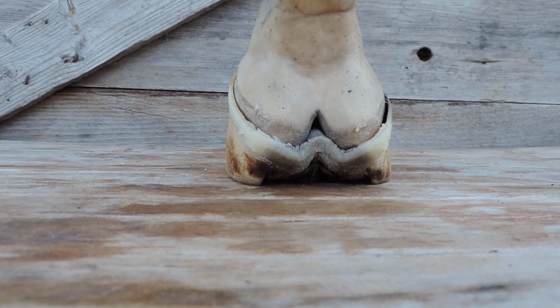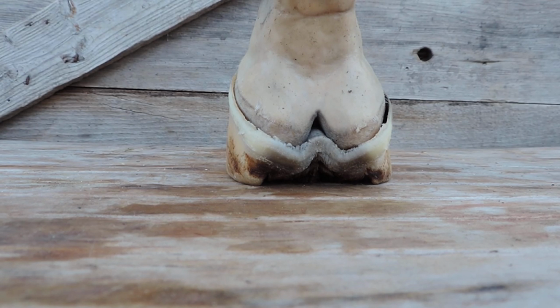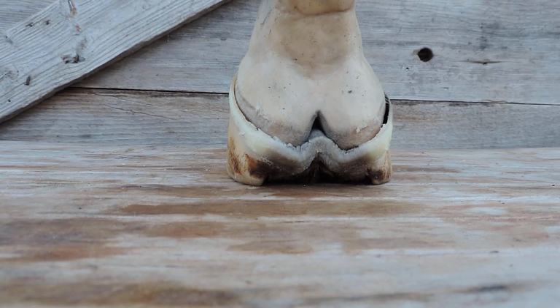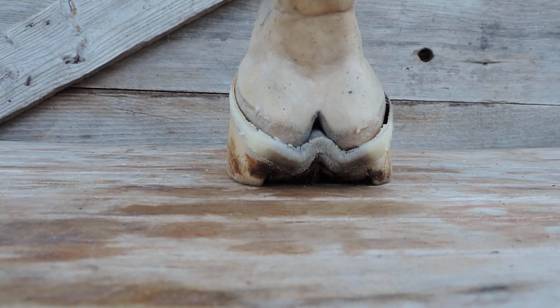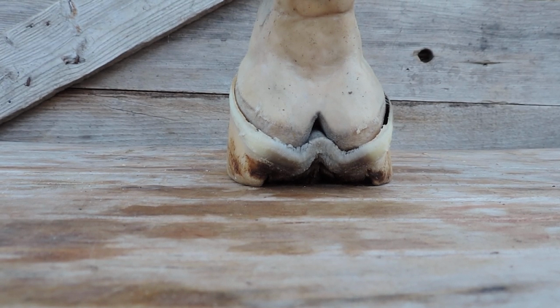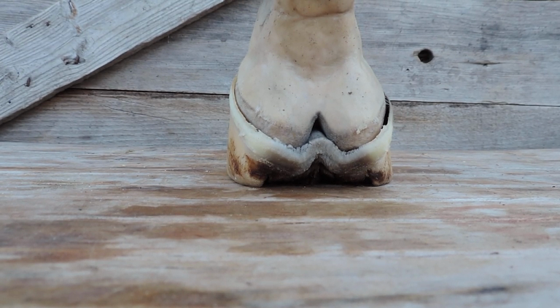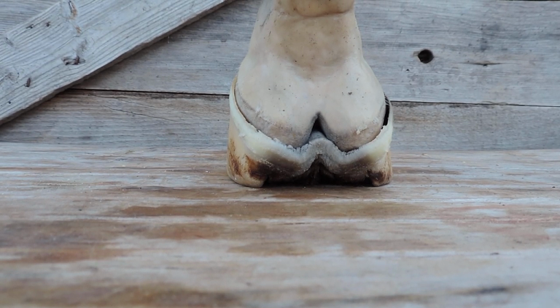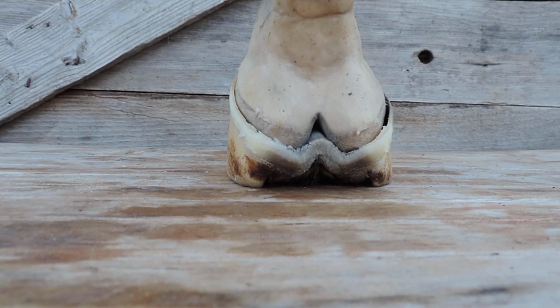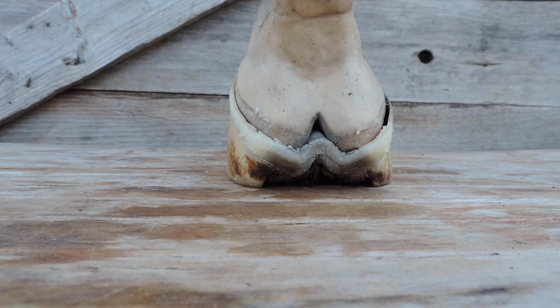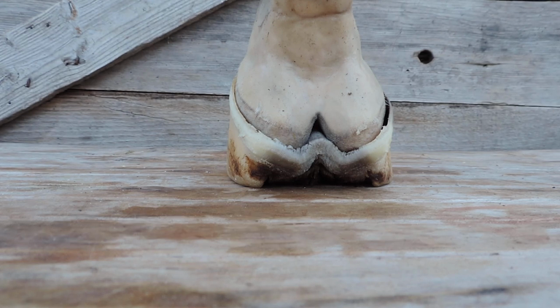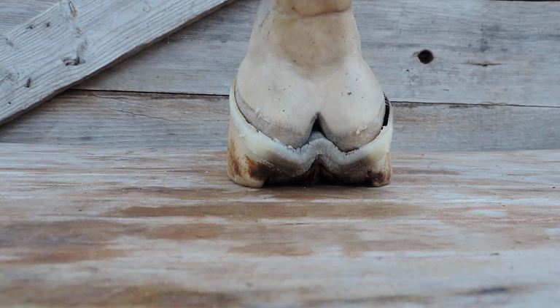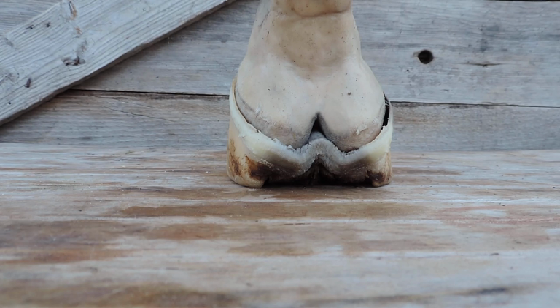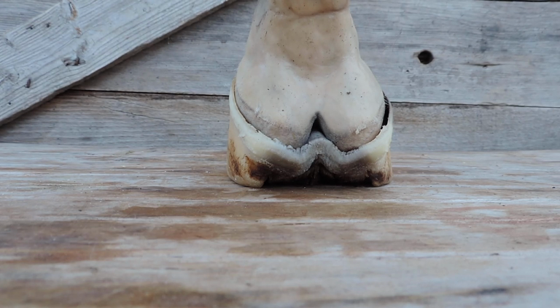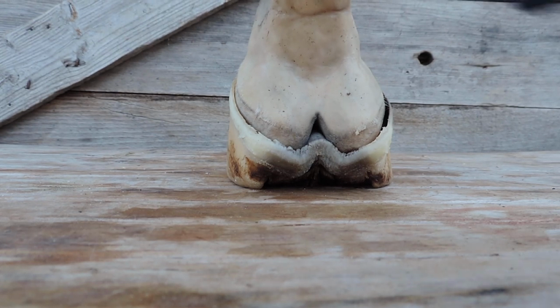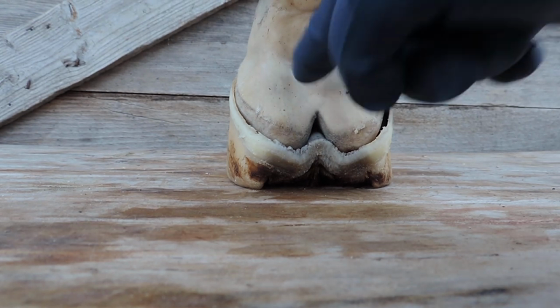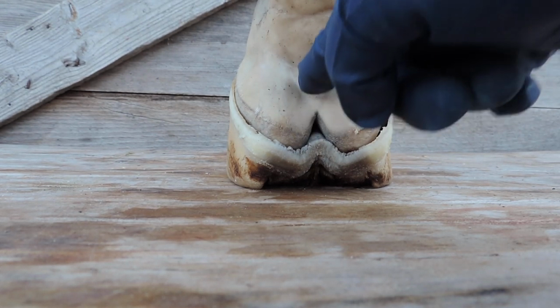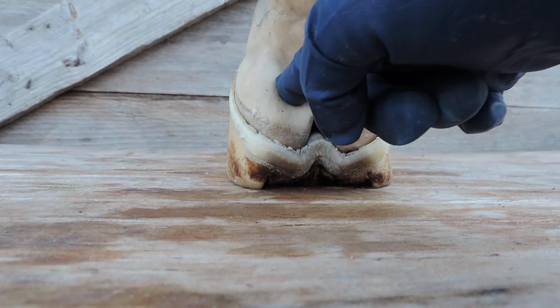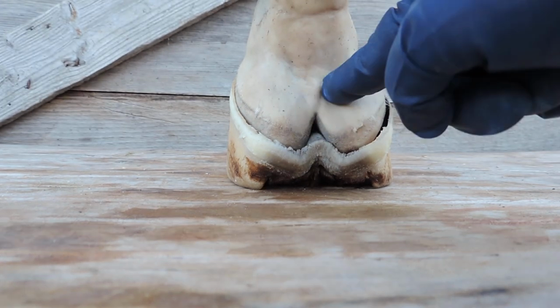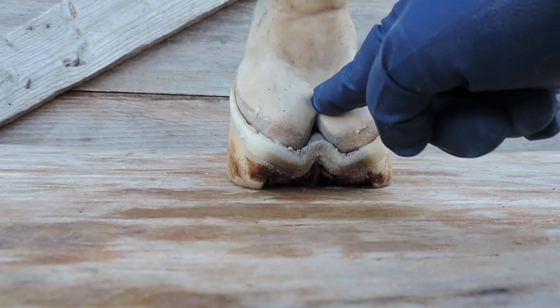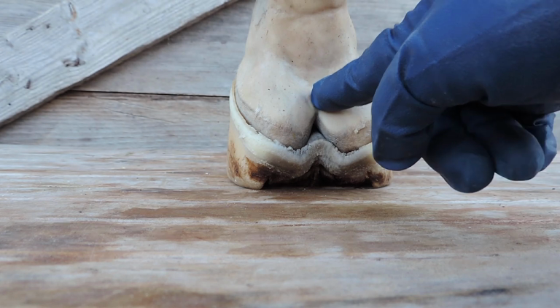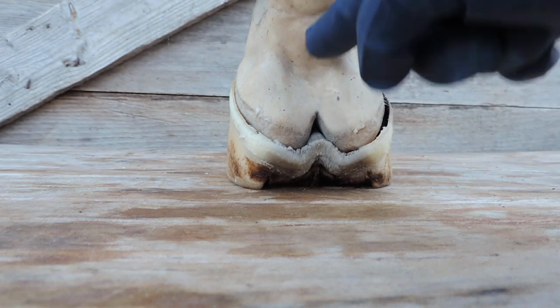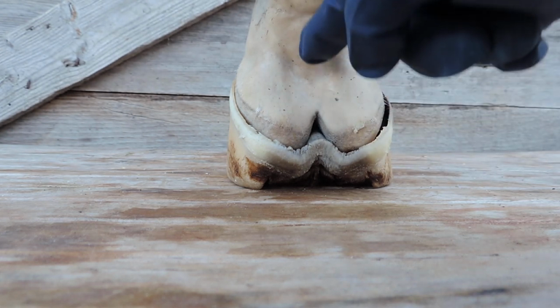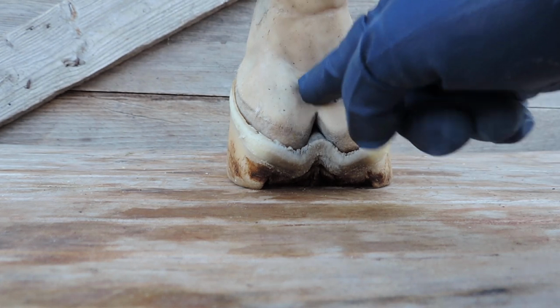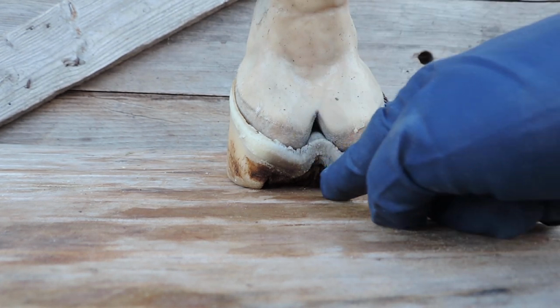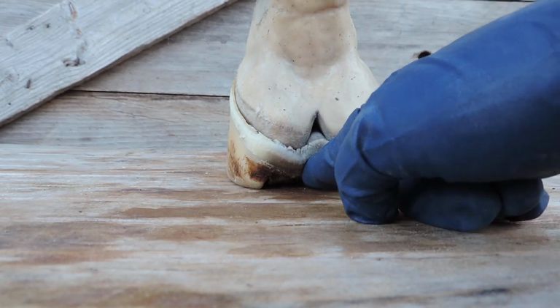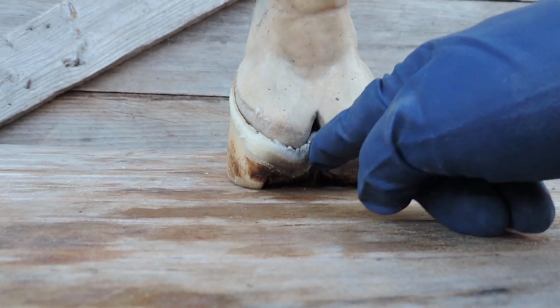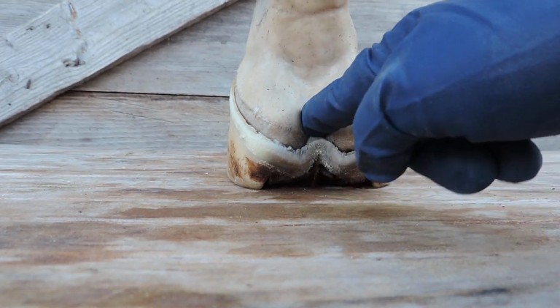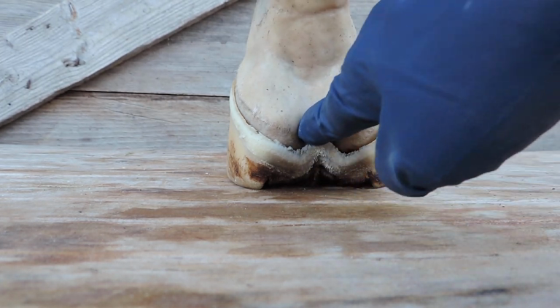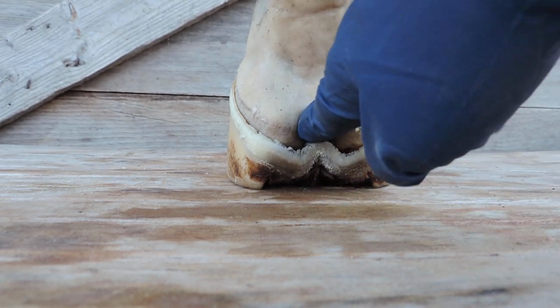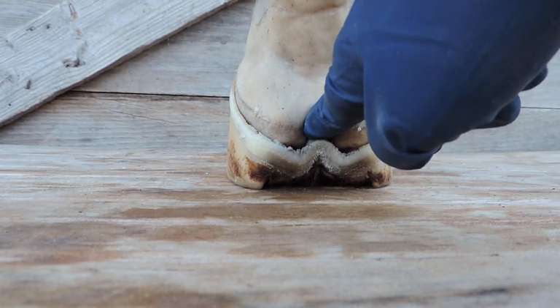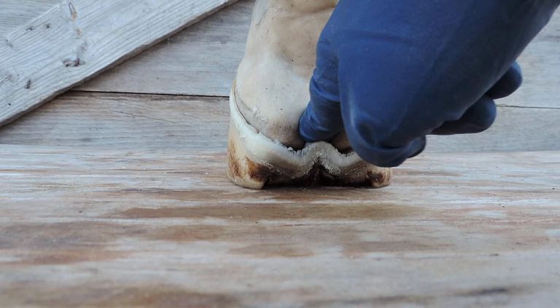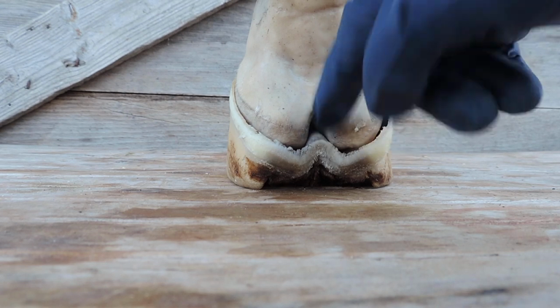We're going to talk about the digital cushion and how it works. The digital cushion is part of the foot. It is supposed to be supported by the frog that grows way up here between the bulbs.